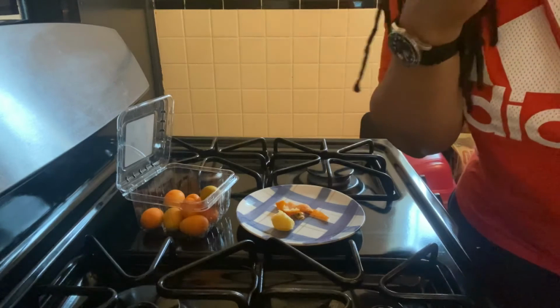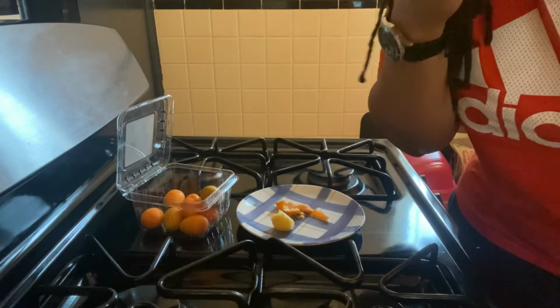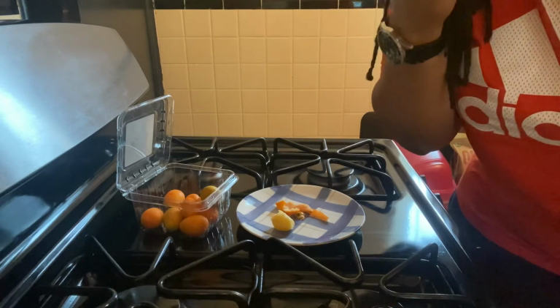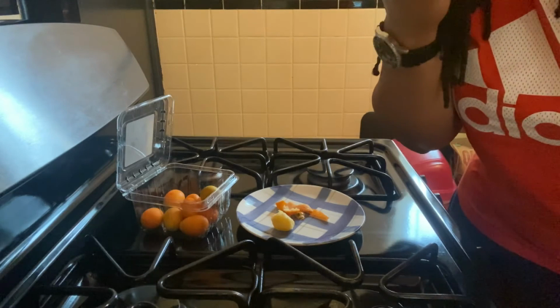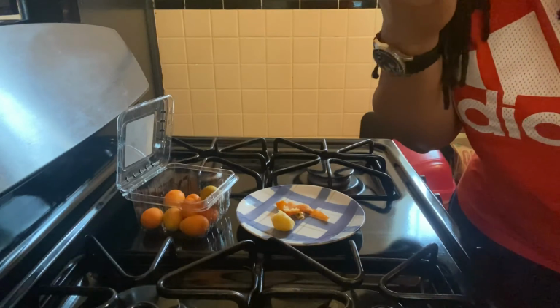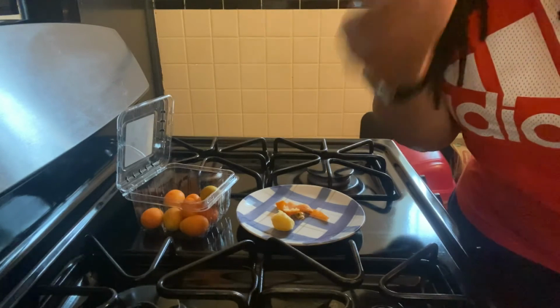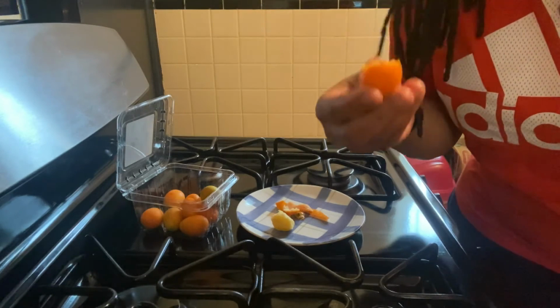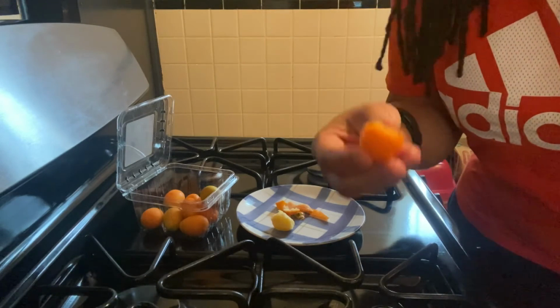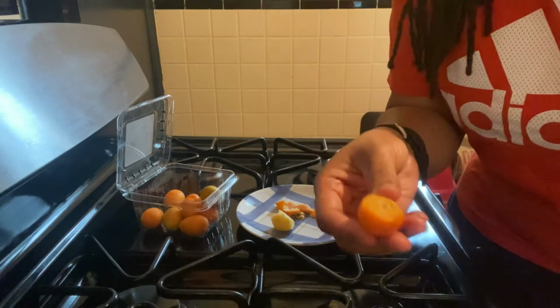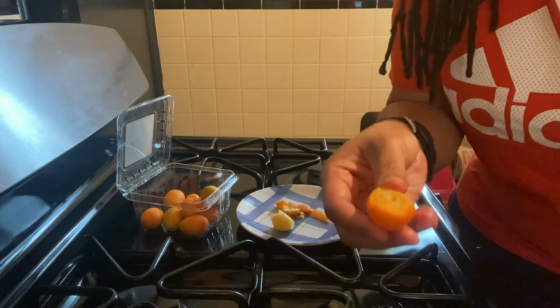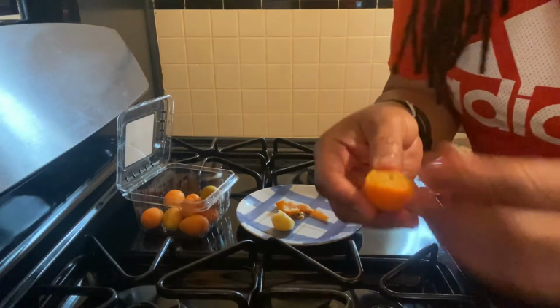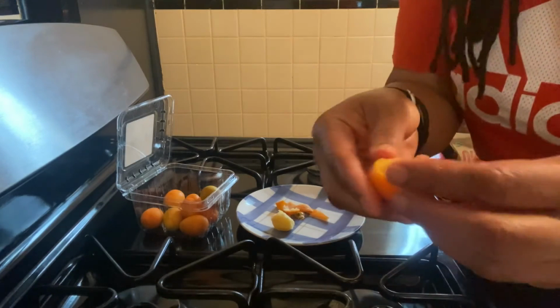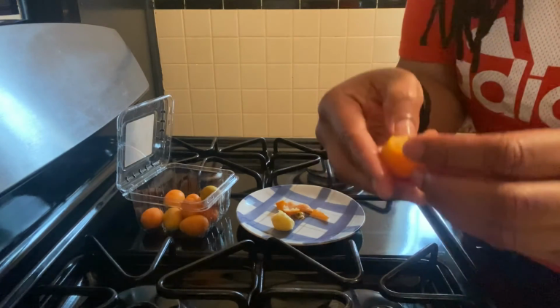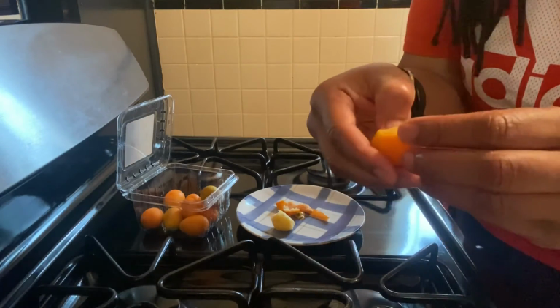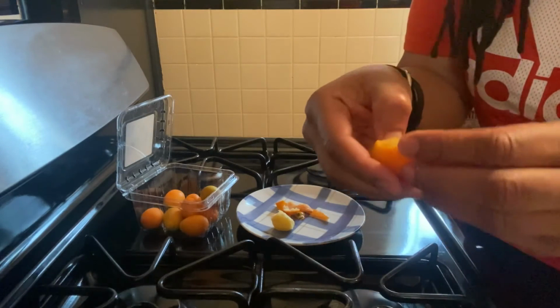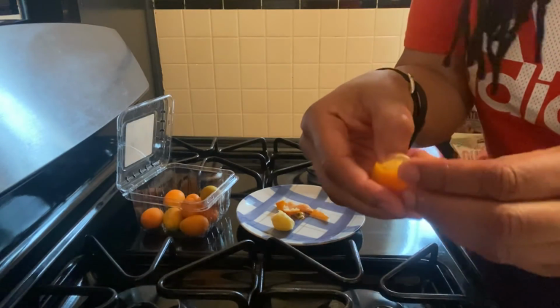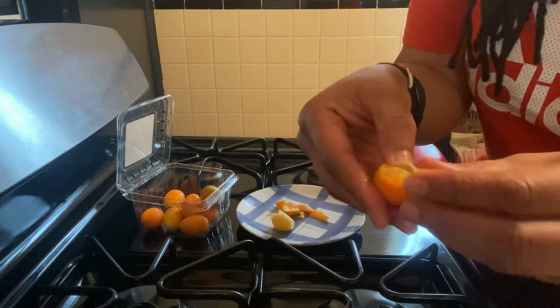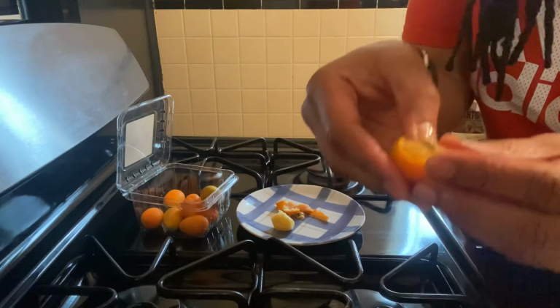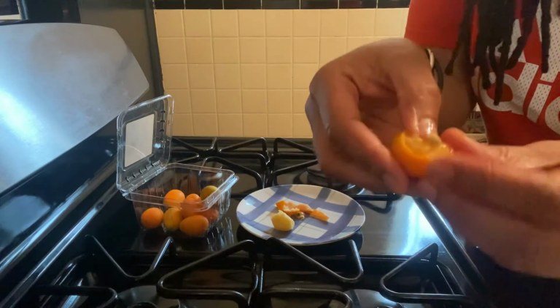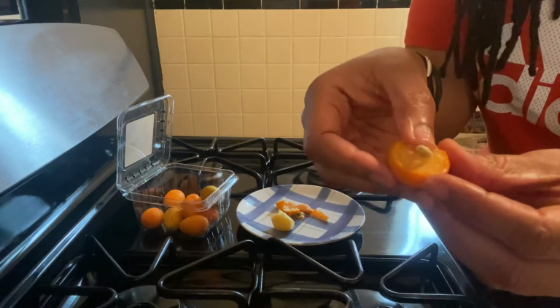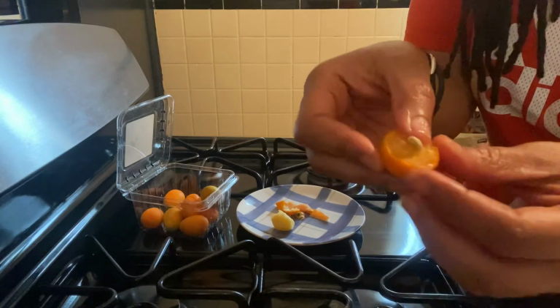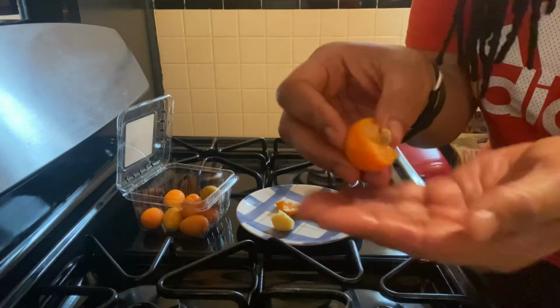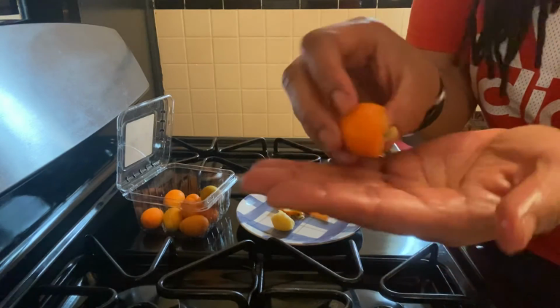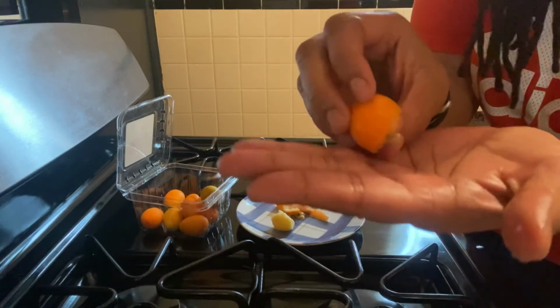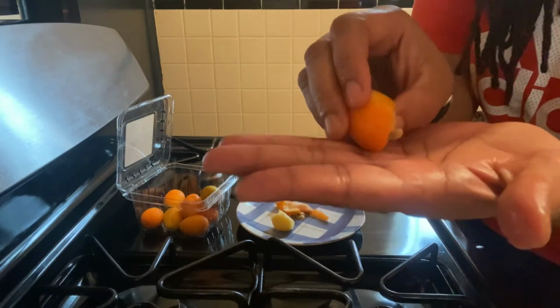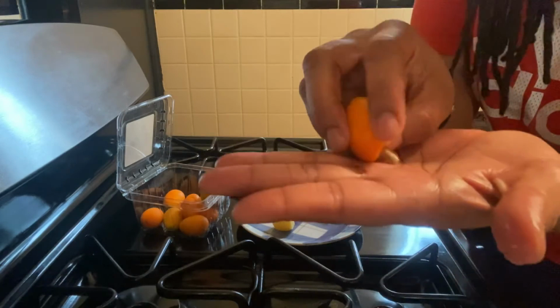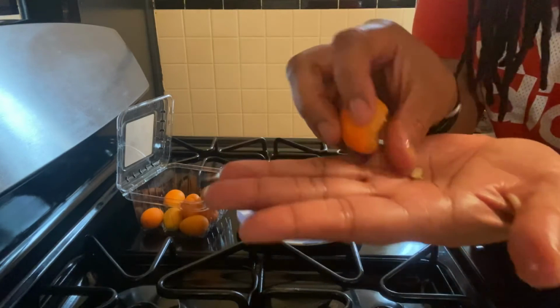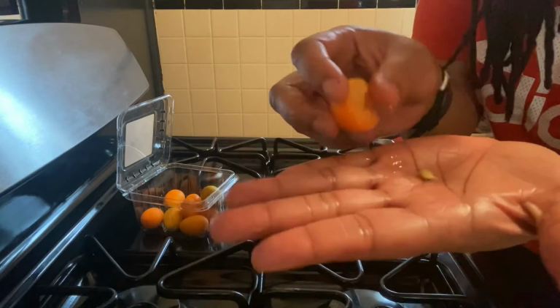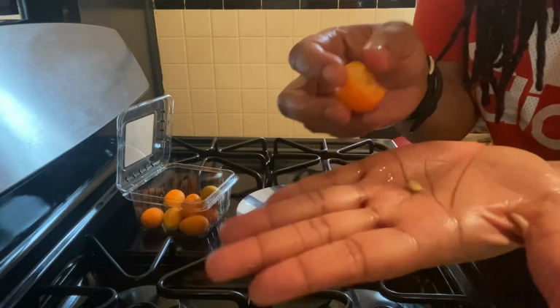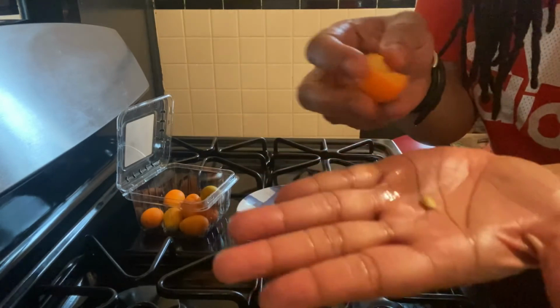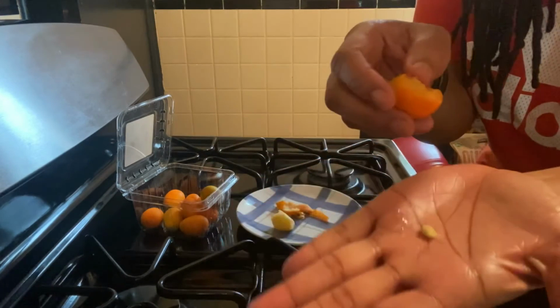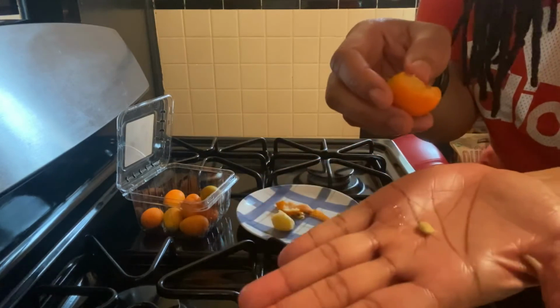Let me taste it. Mmm. It's sweet and tarty. And you can see that beautiful seed right there.